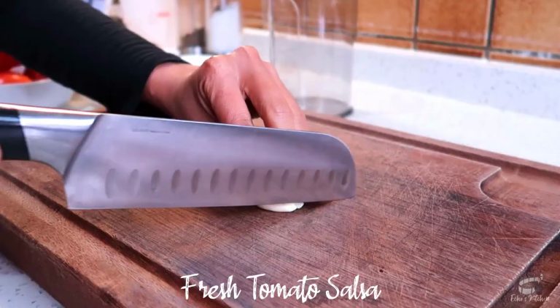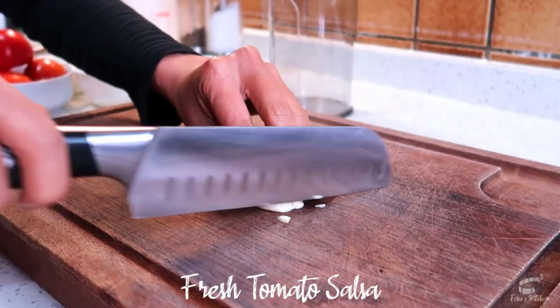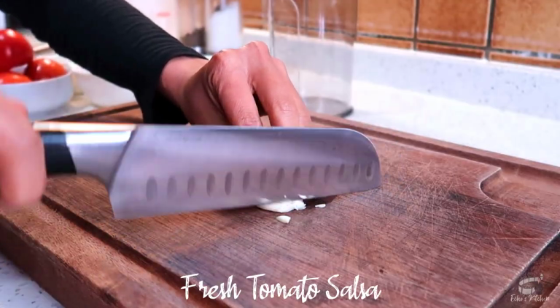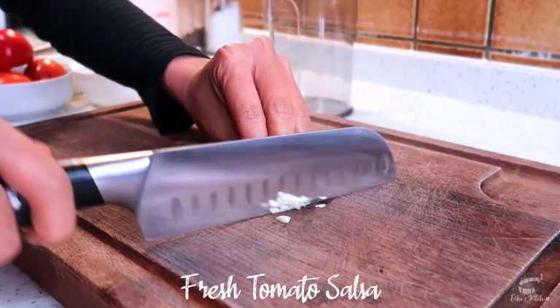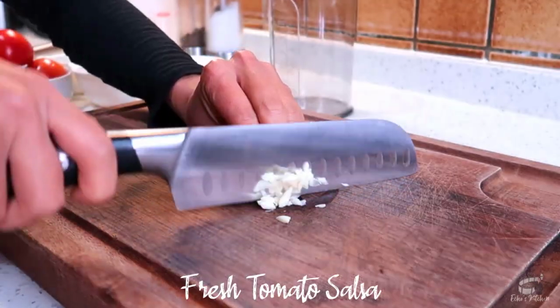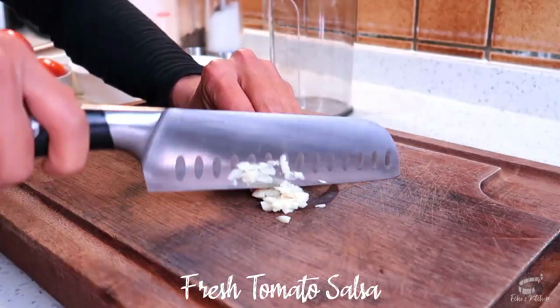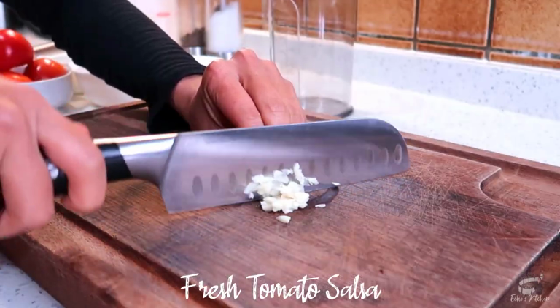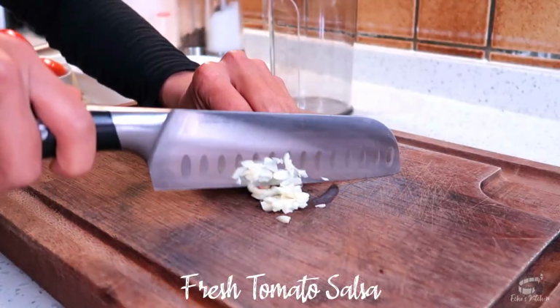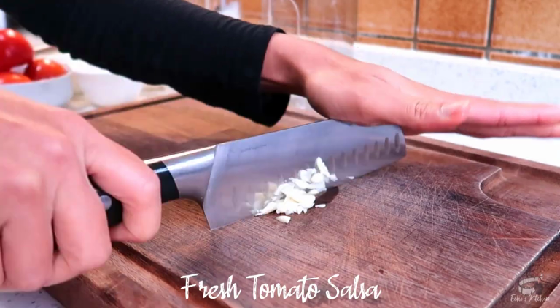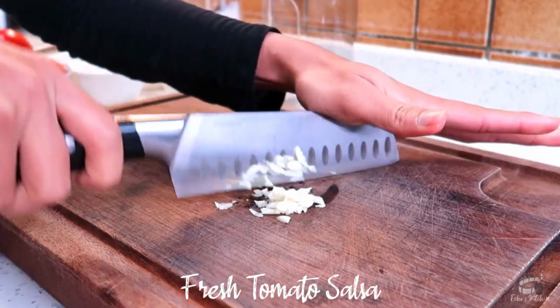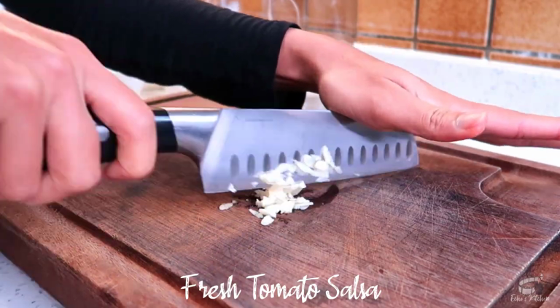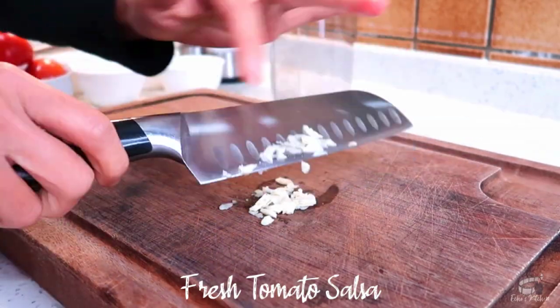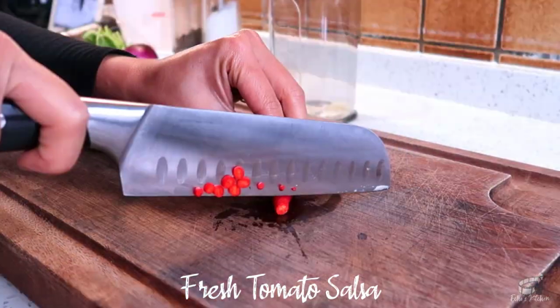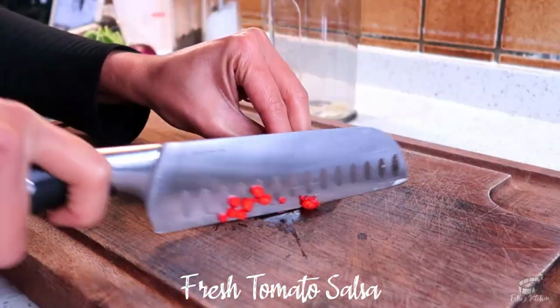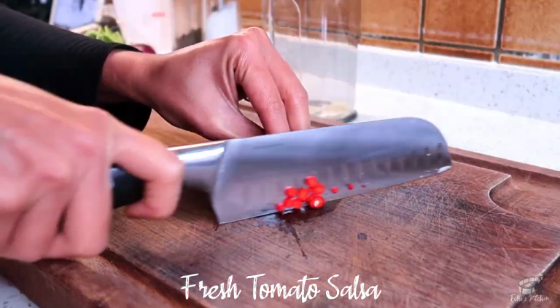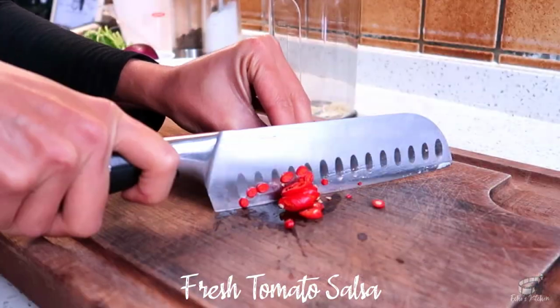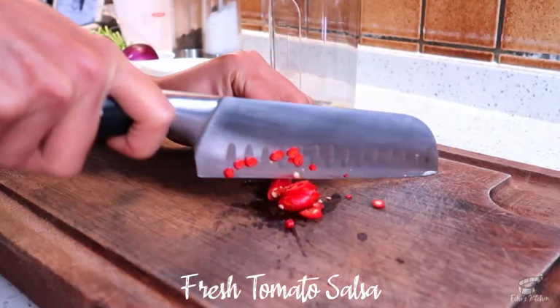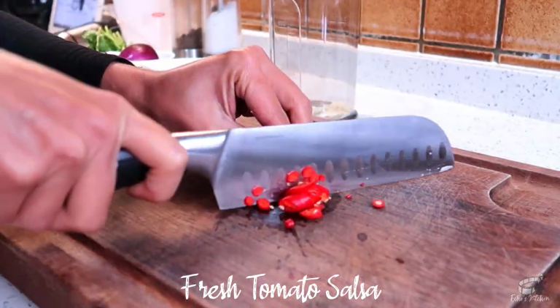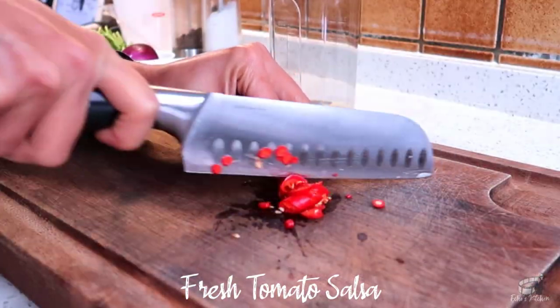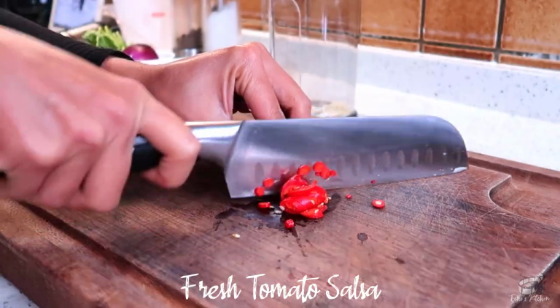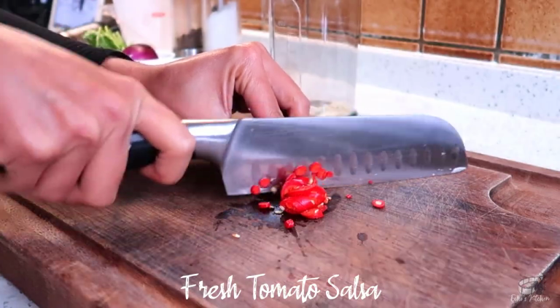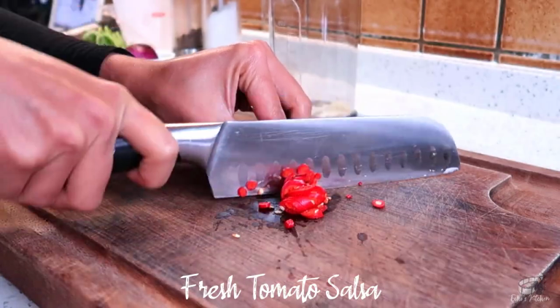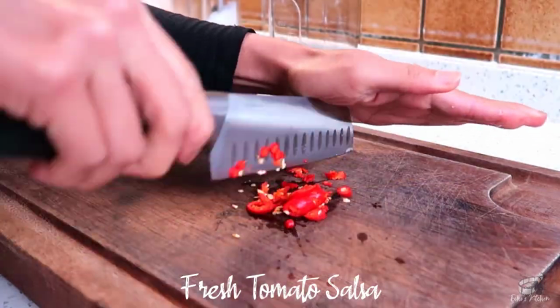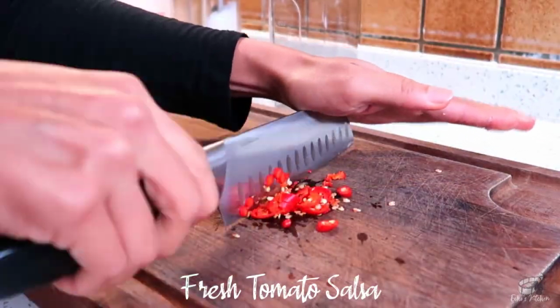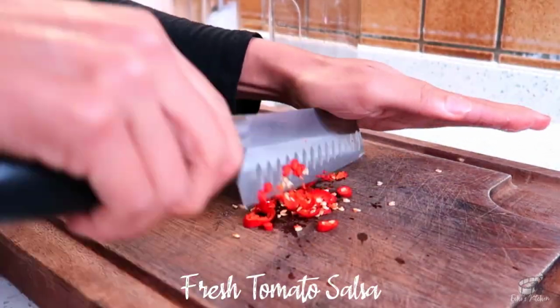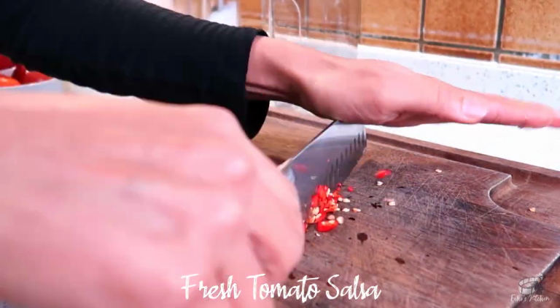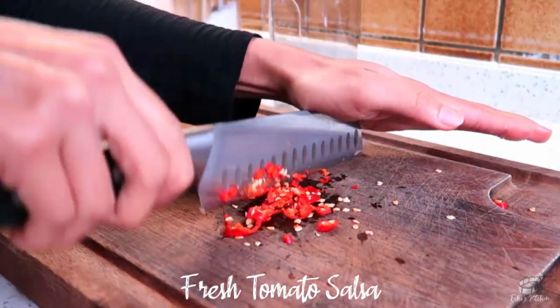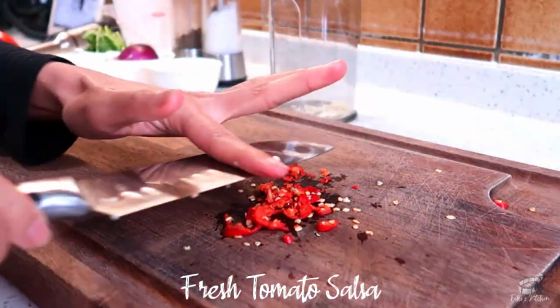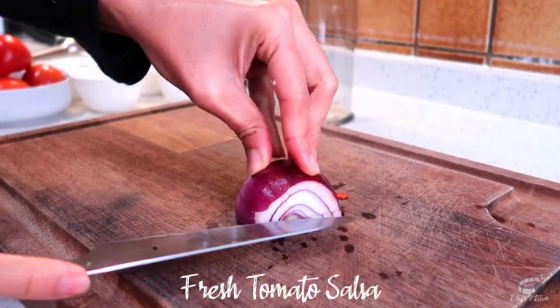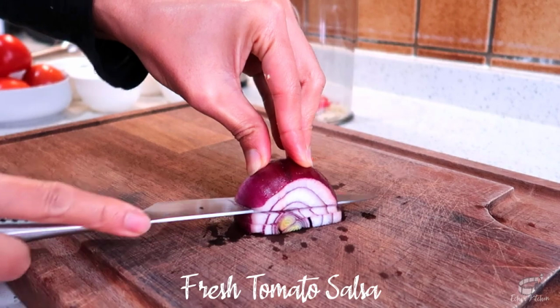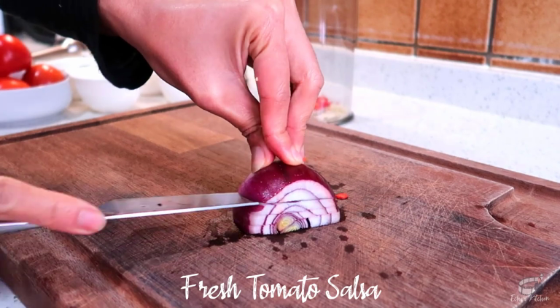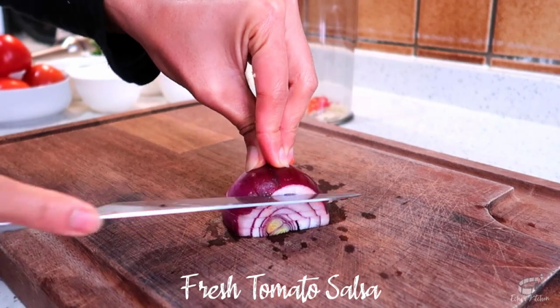Mince the garlic. Finely chop the chili. You can add more if you like it really hot, or use just half of the chili if you like it less spicy. Then finely dice the red onion.